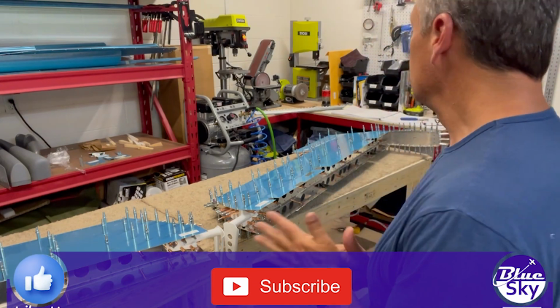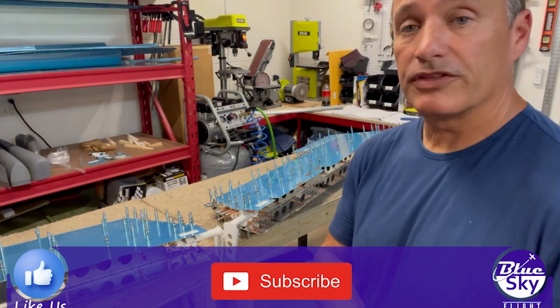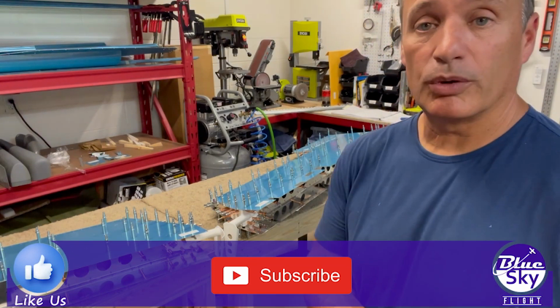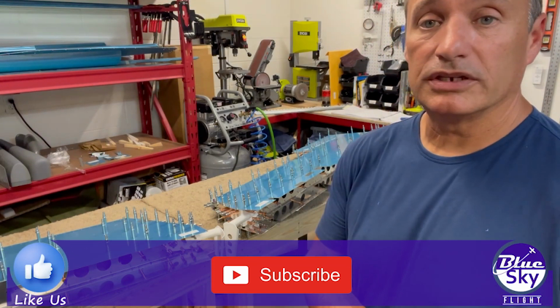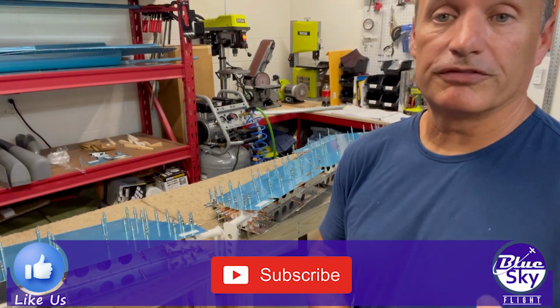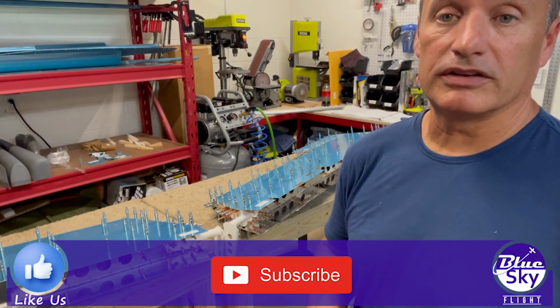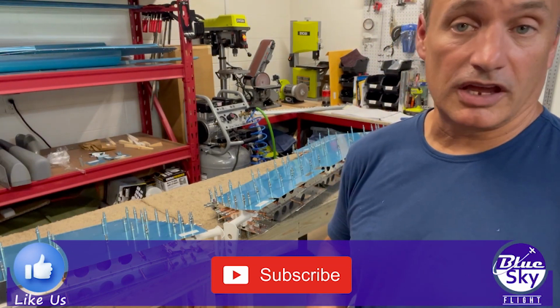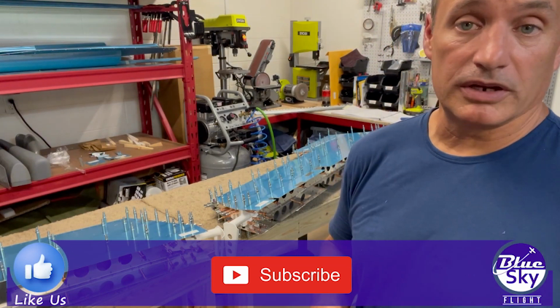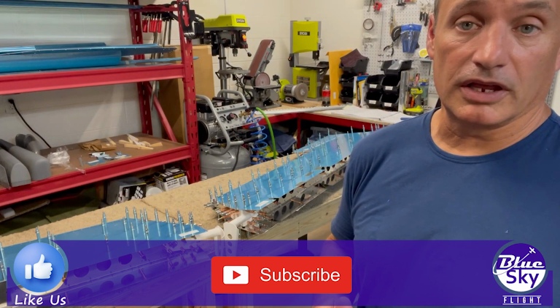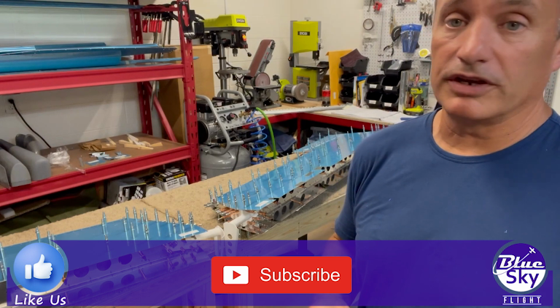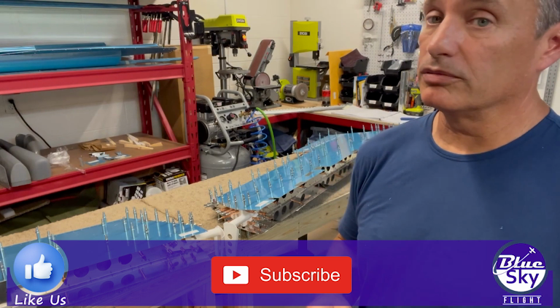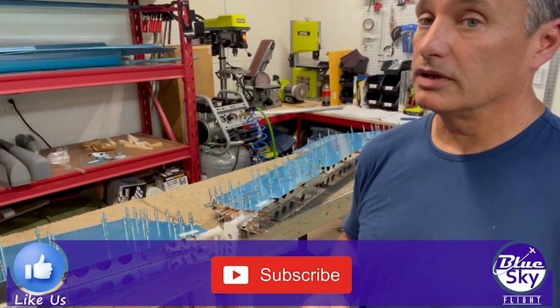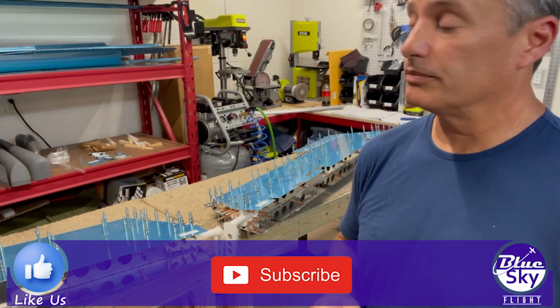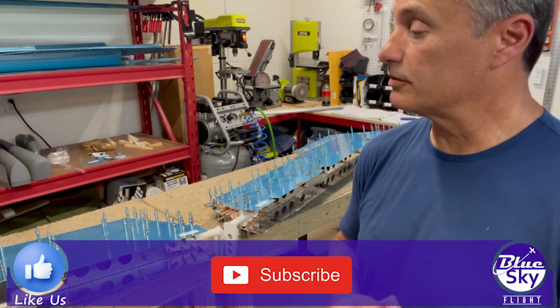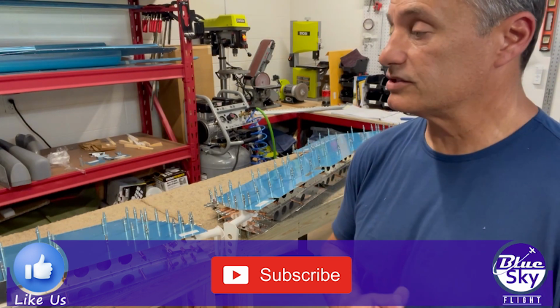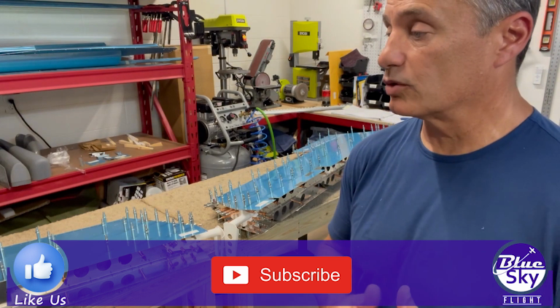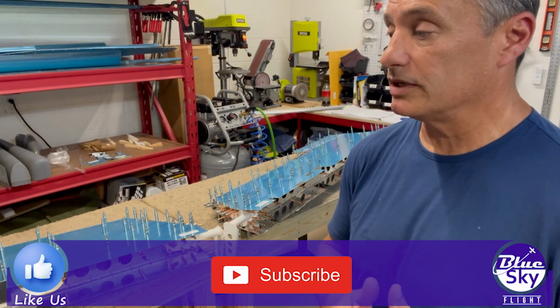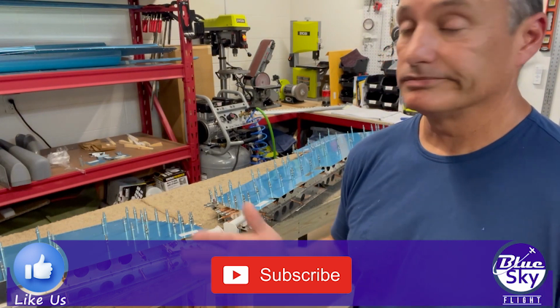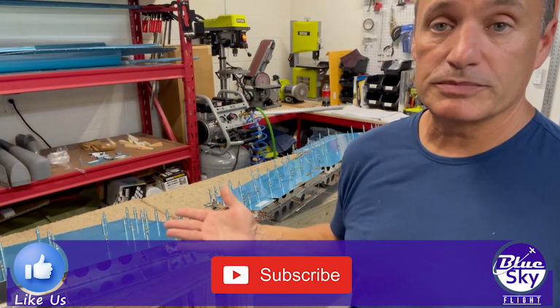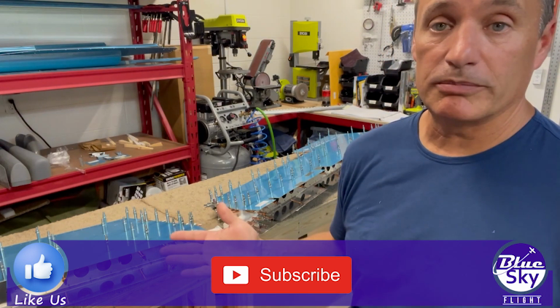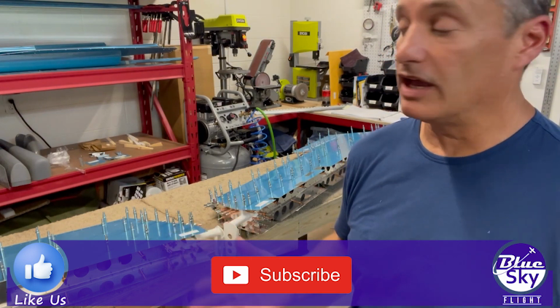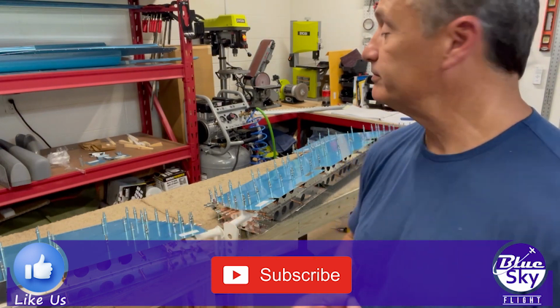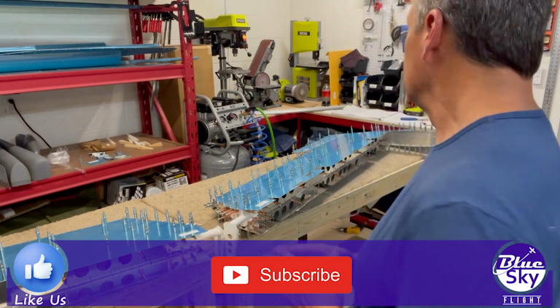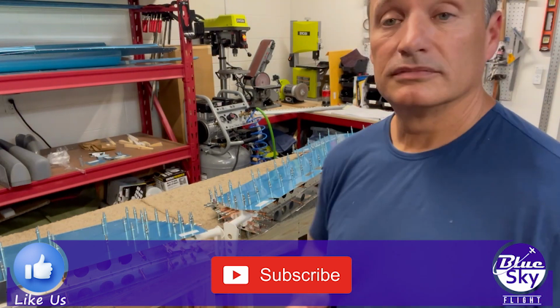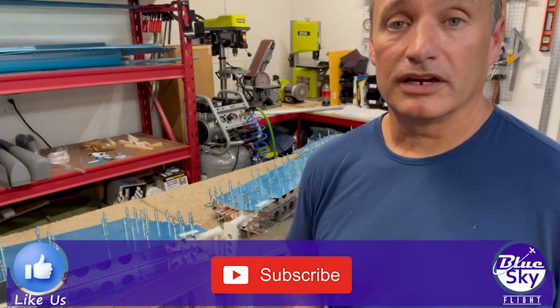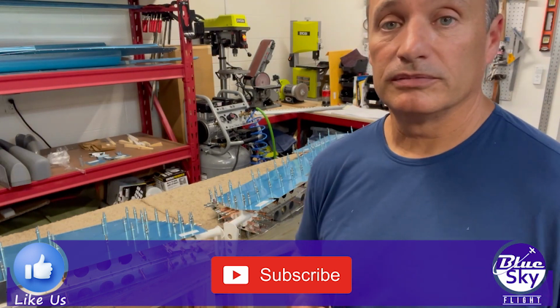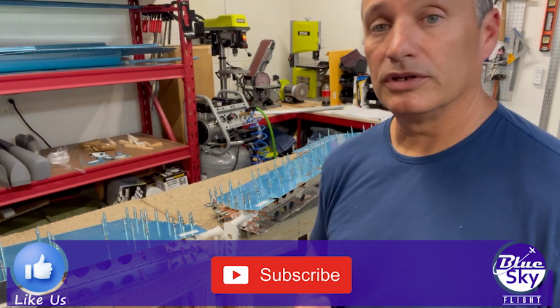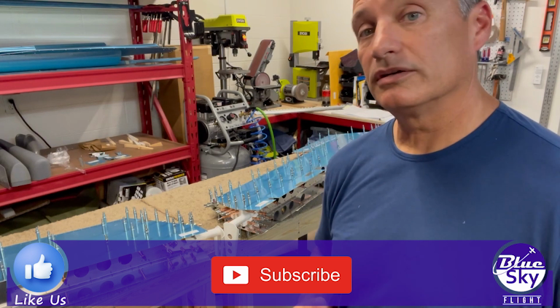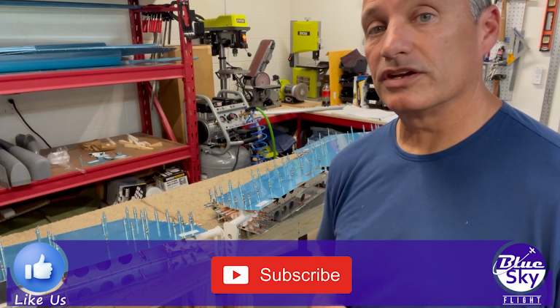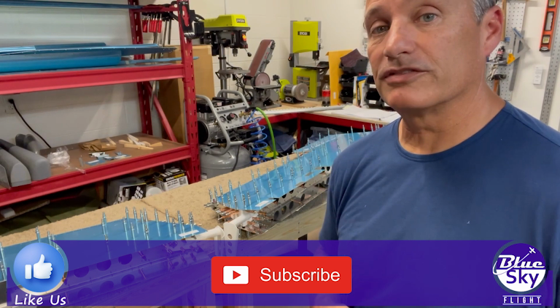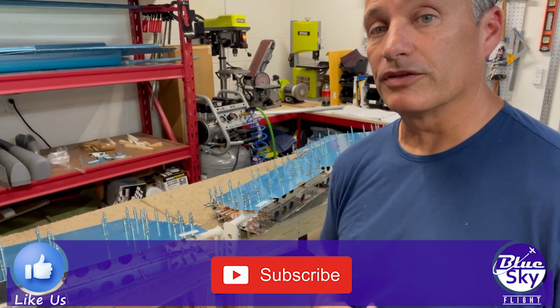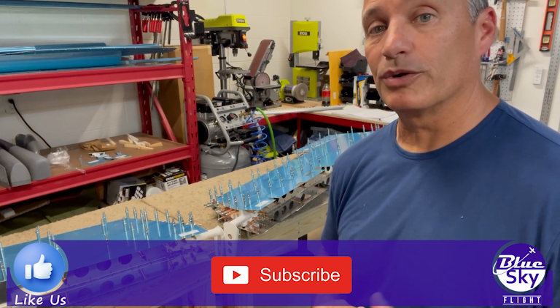Thanks for watching, and don't forget to hit the like button if you enjoyed the video — that helps out the channel quite a bit. Subscribe if you haven't, and we'll see you on the next video.